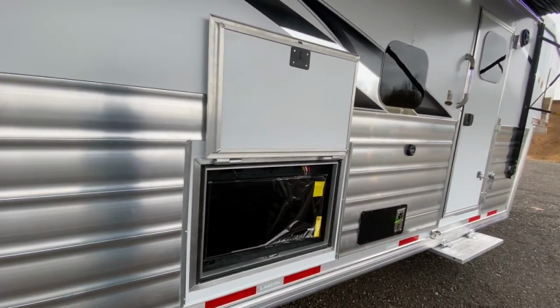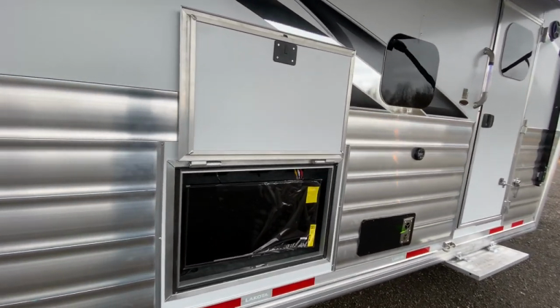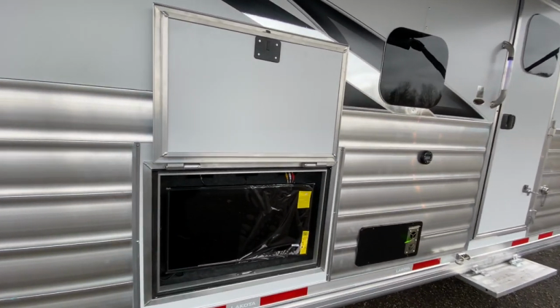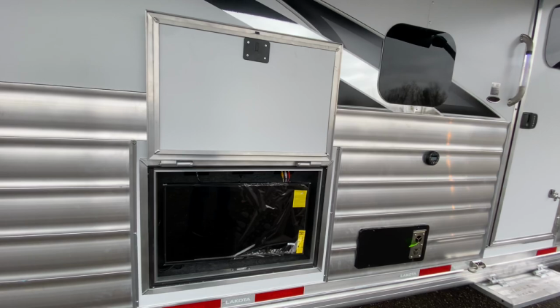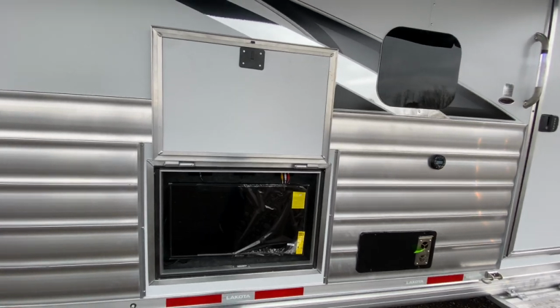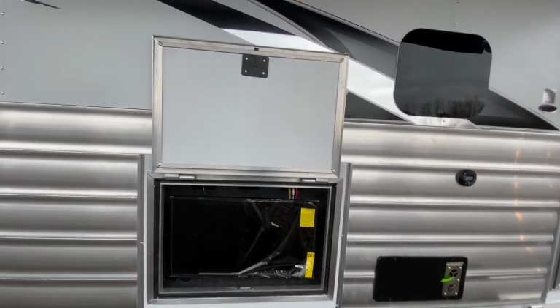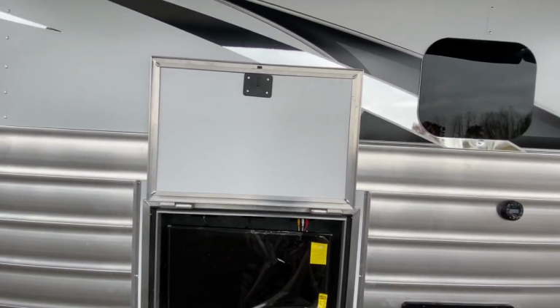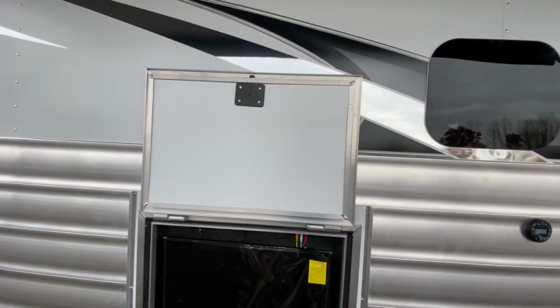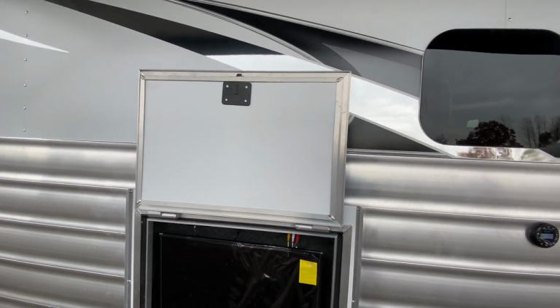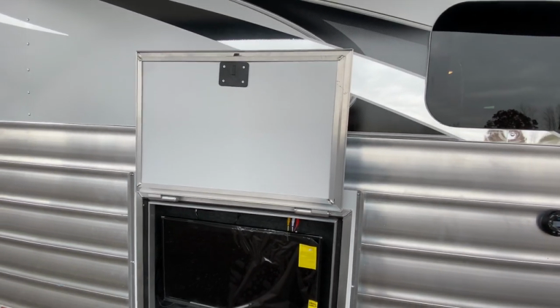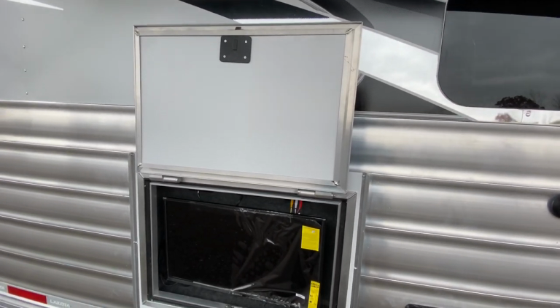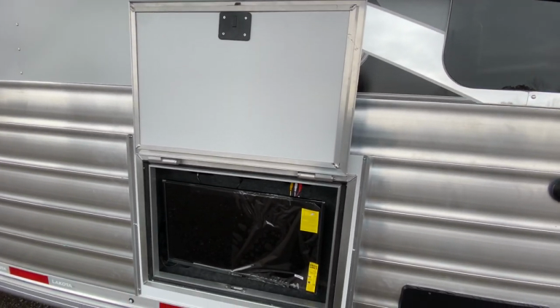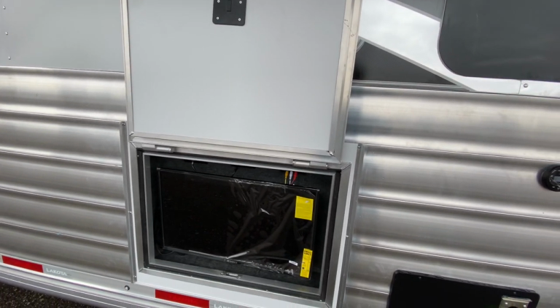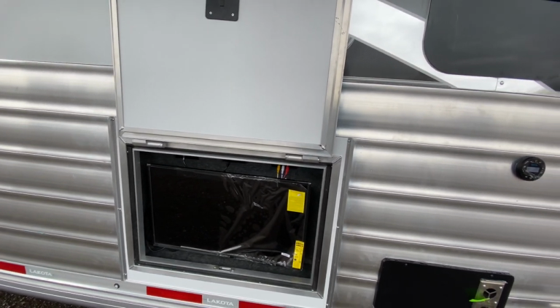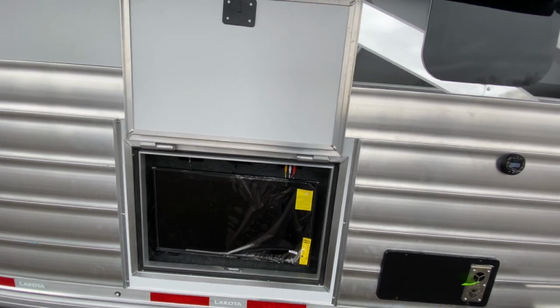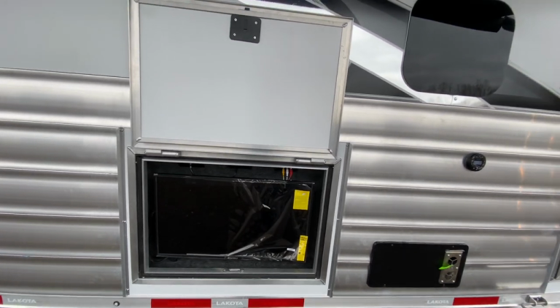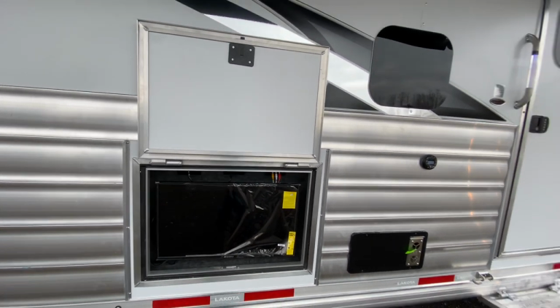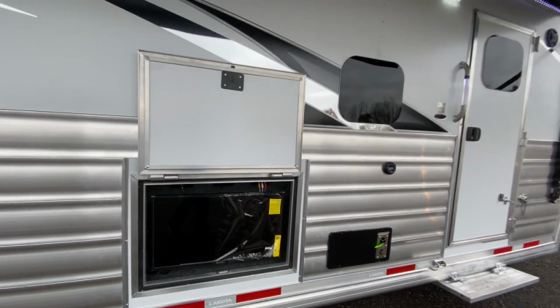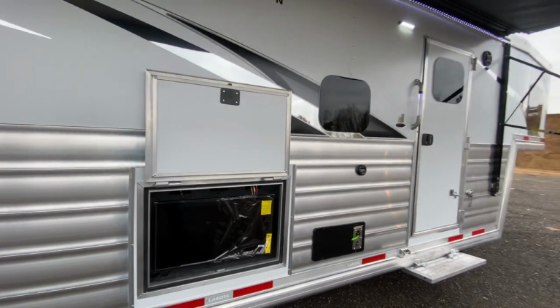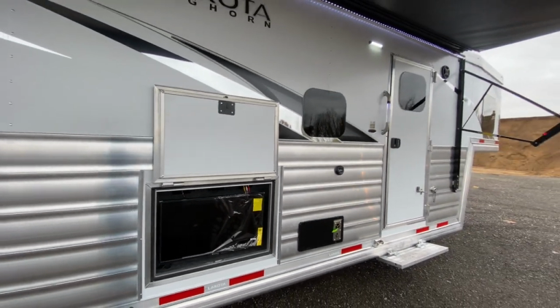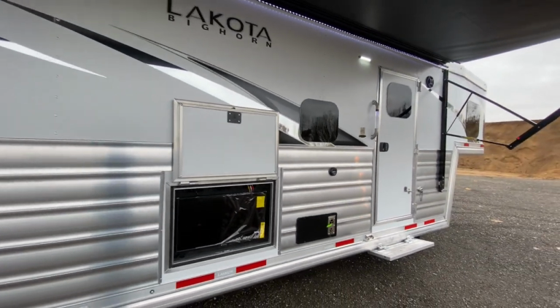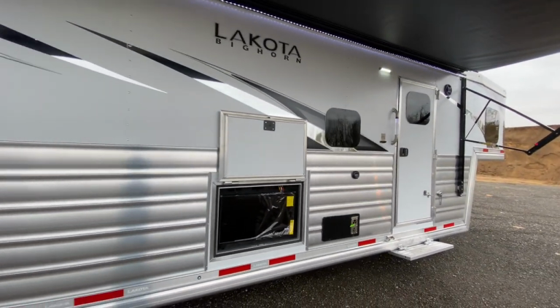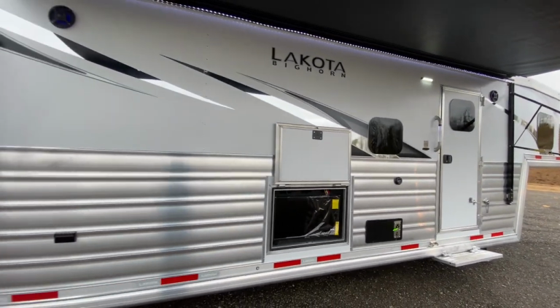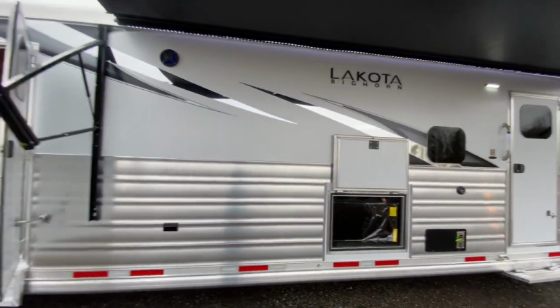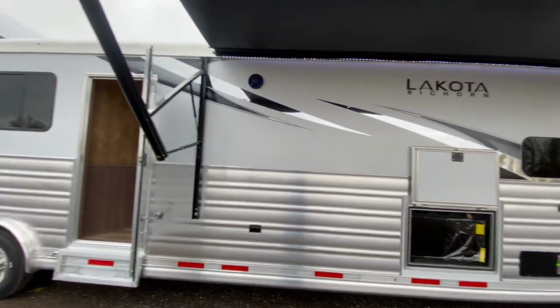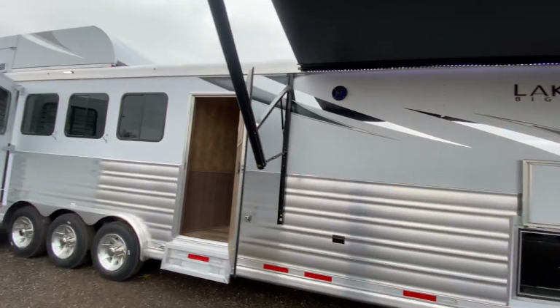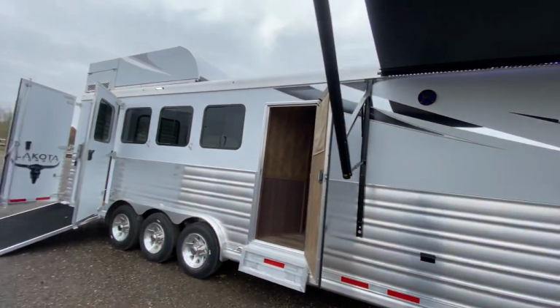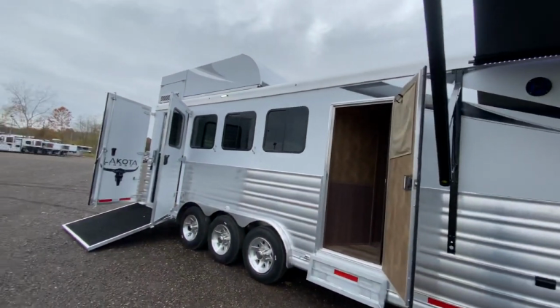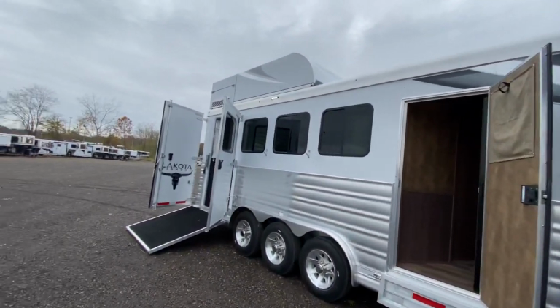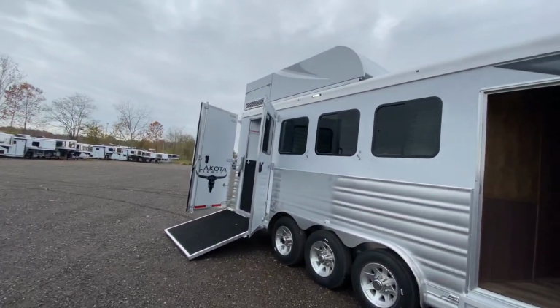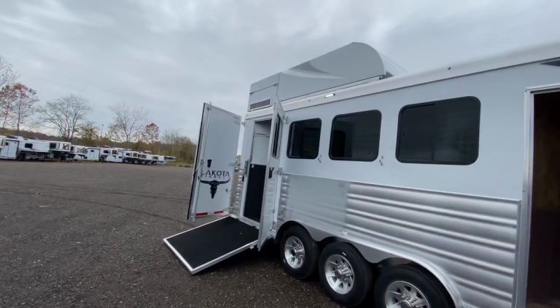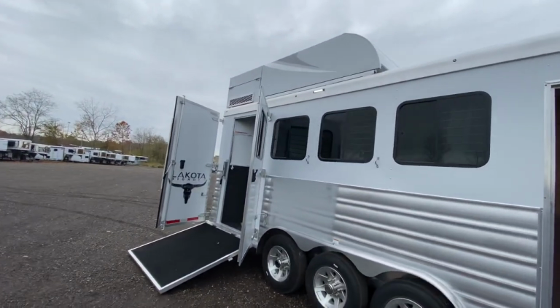Also an option here is an outdoor TV. More and more people have been using this option at Lakota. It's got a cover as well, so if you're not using it you can cover it up. We think that's definitely an option that can get even more utilized if you're hanging outside your trailer and want to watch television.